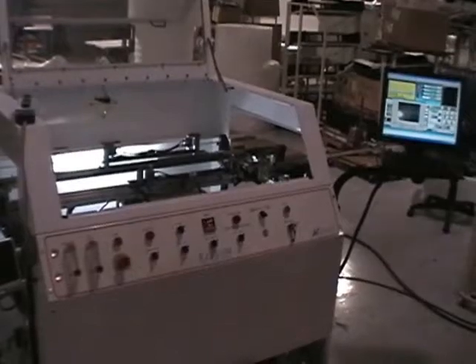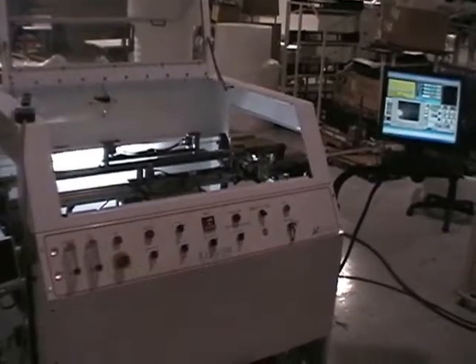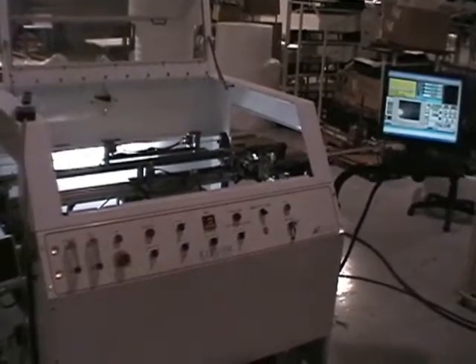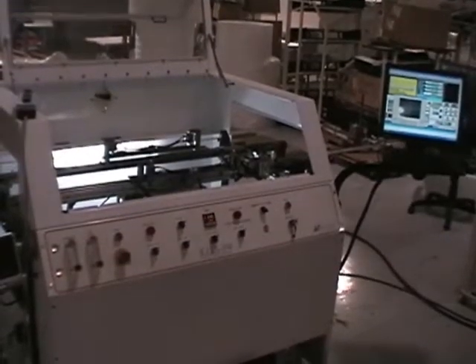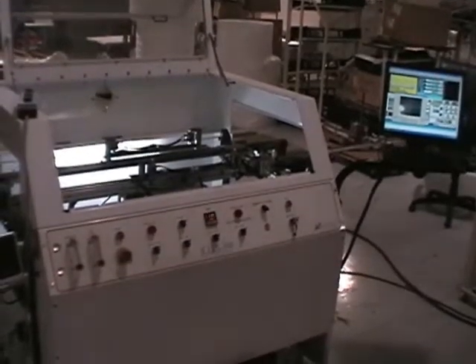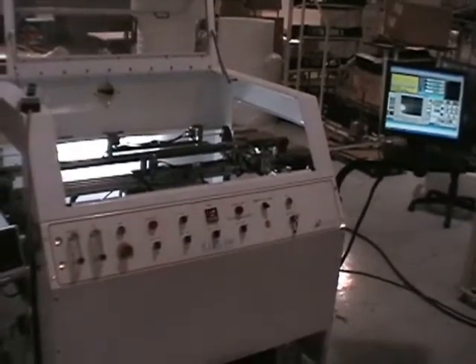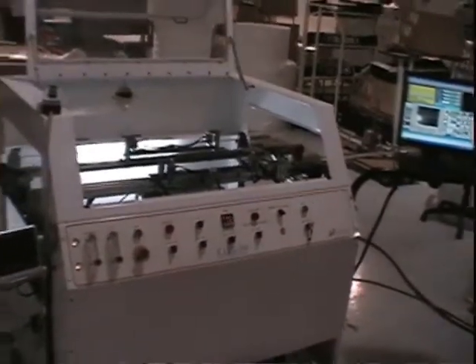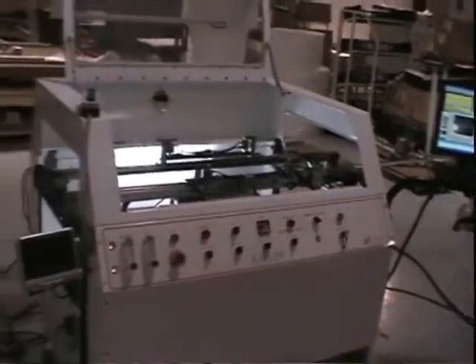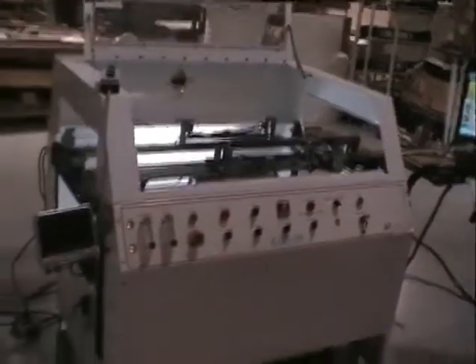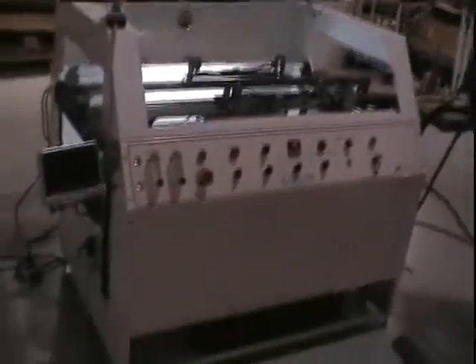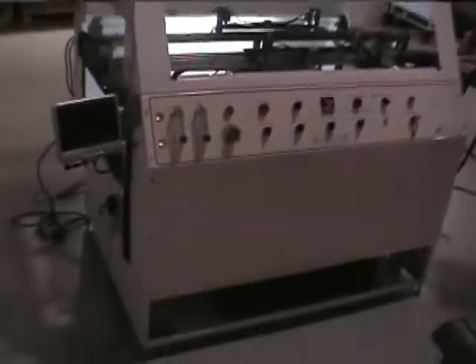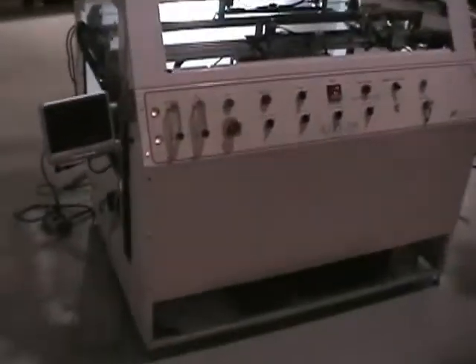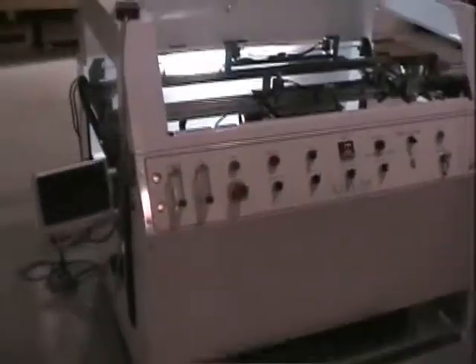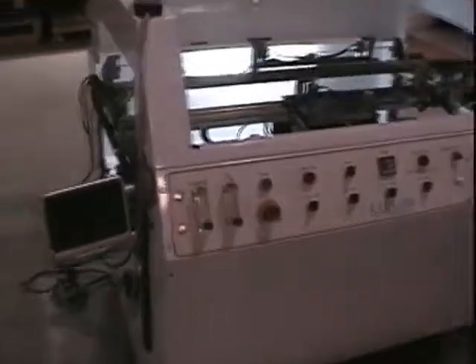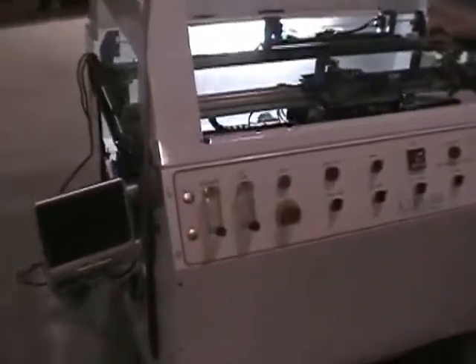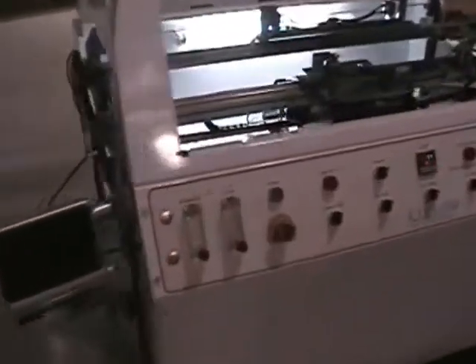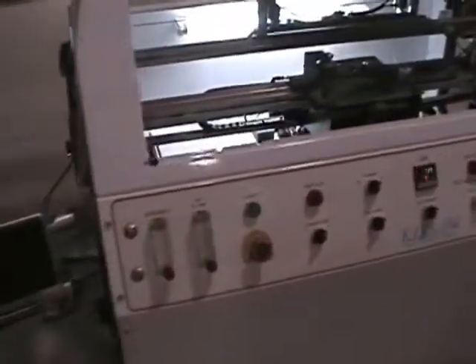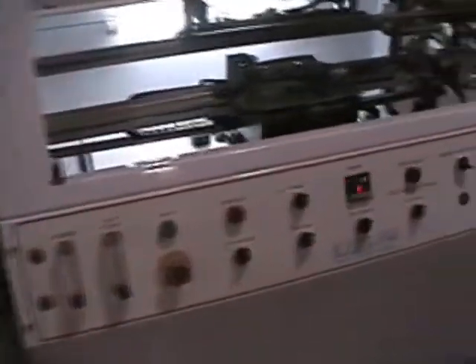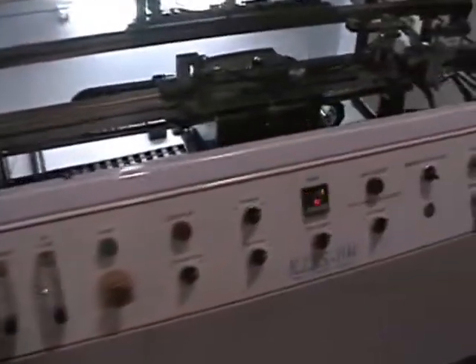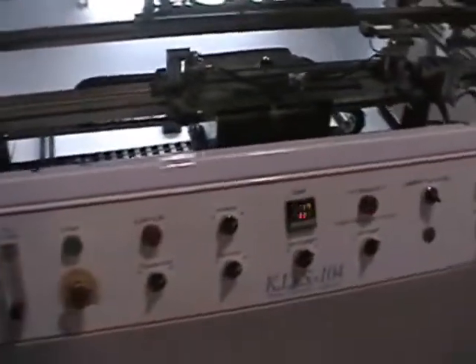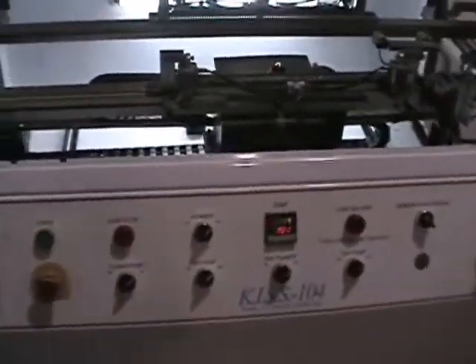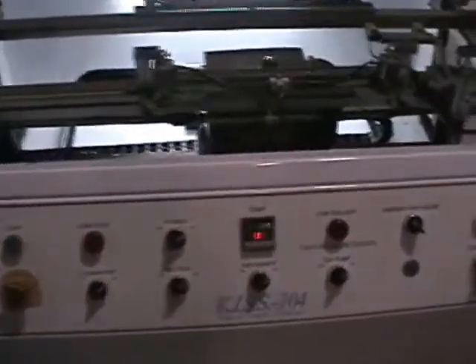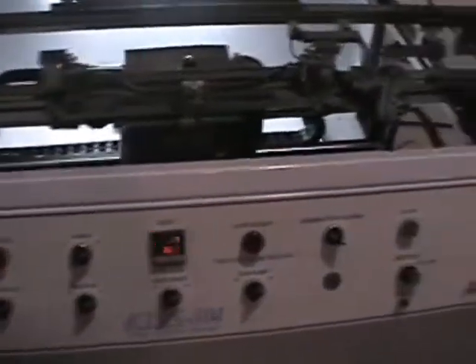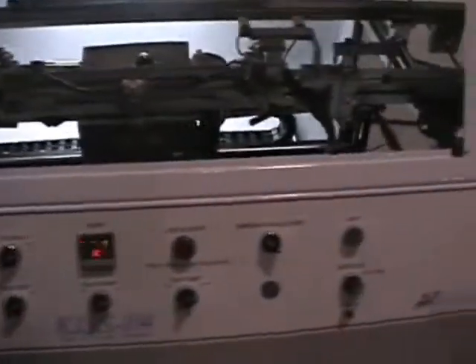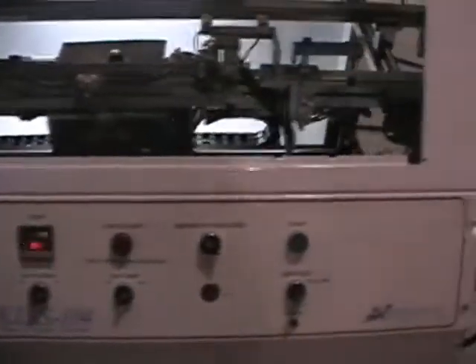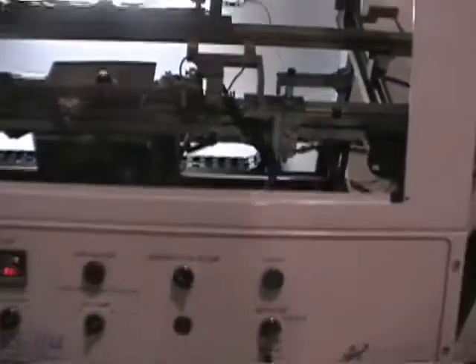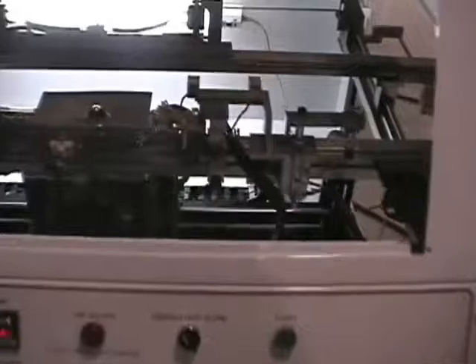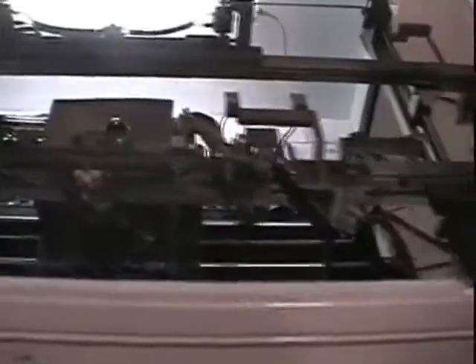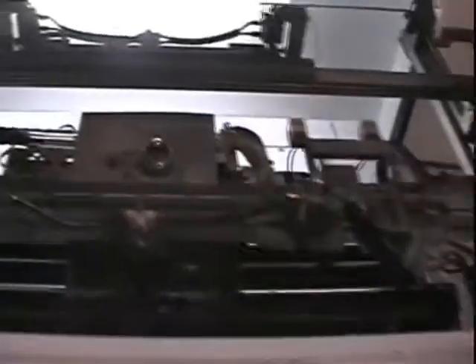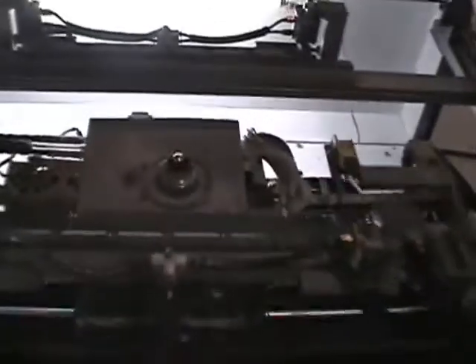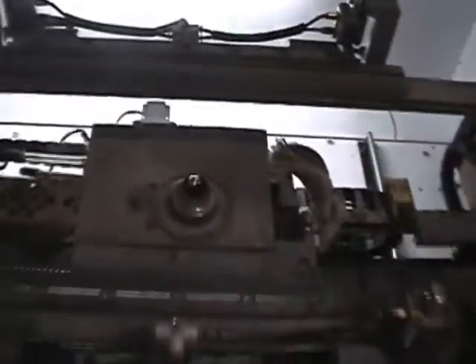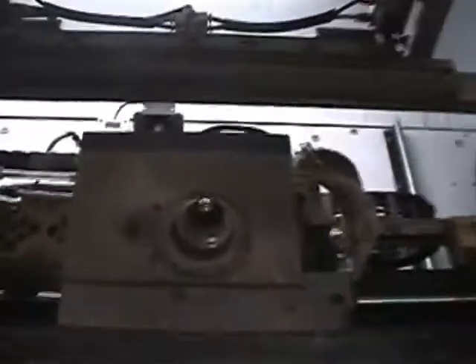This is the demo for the ACE KISS 104. I'll start by showing you a once-a-round machine. Apparently the pot's at temp and the solder fountain's running.